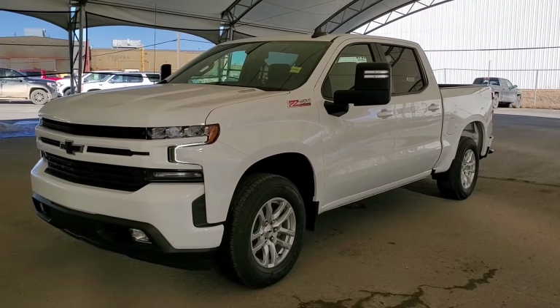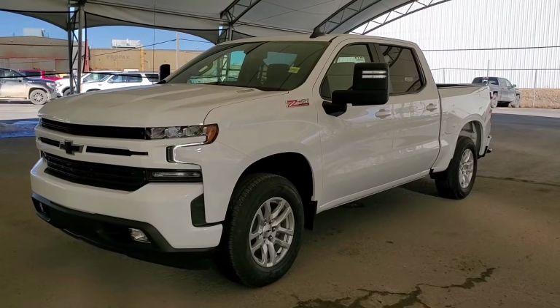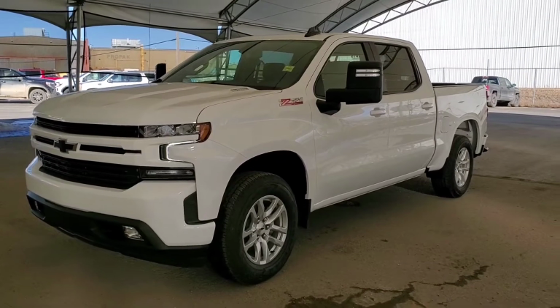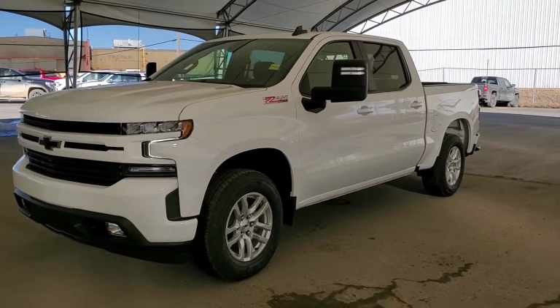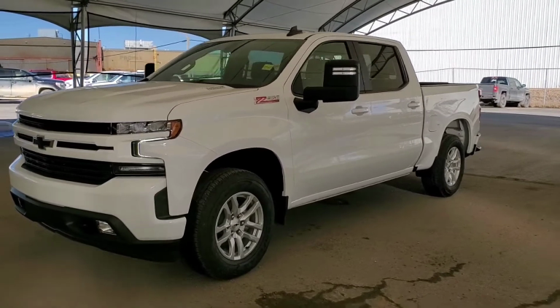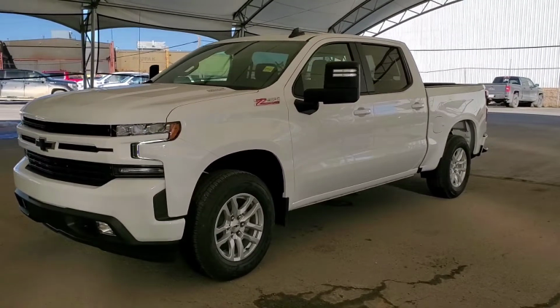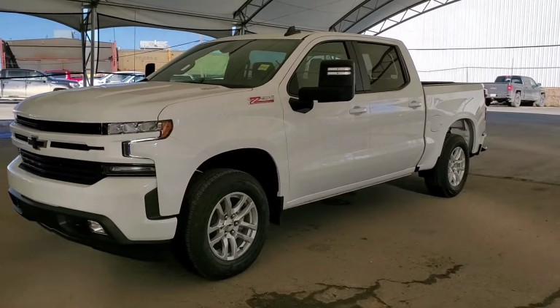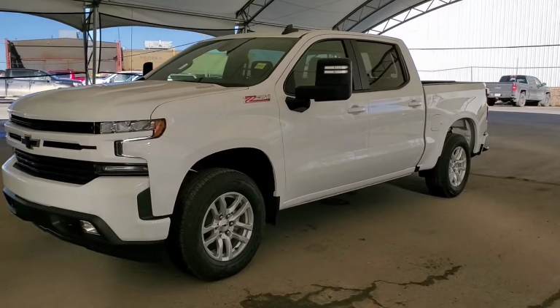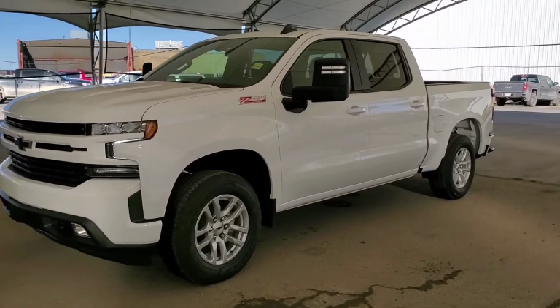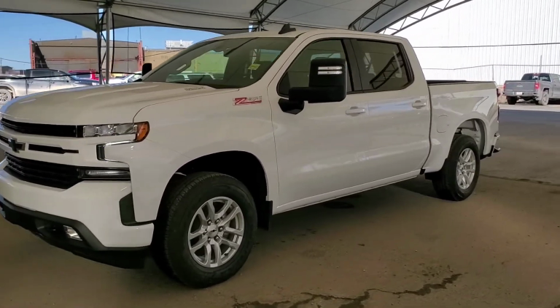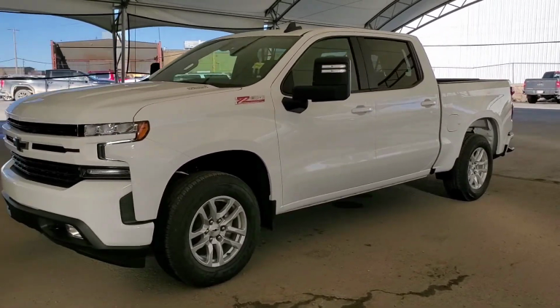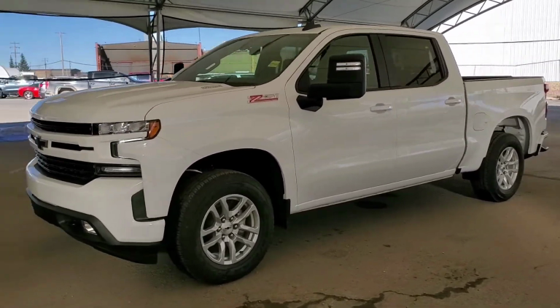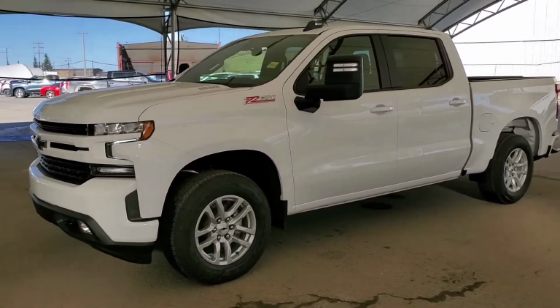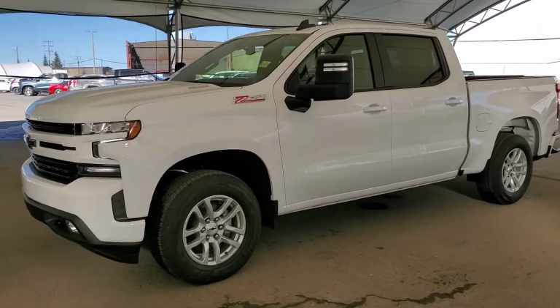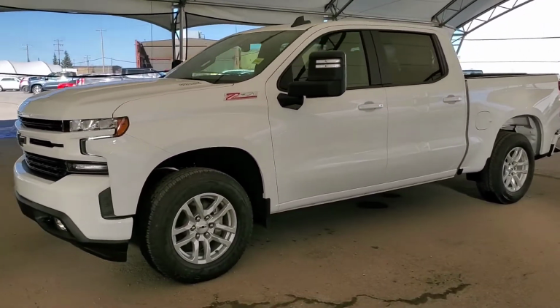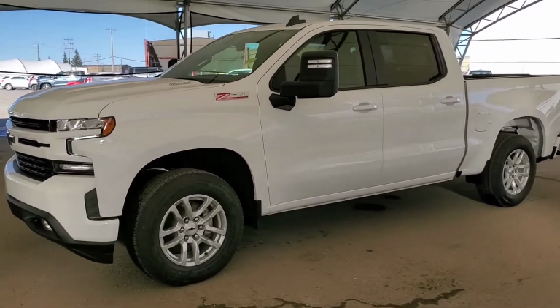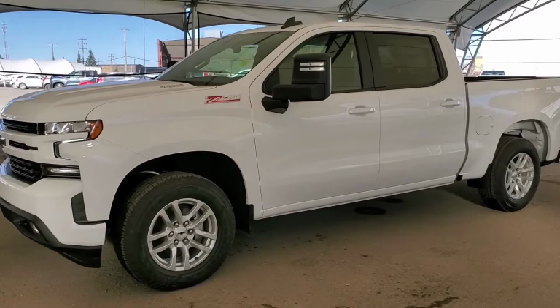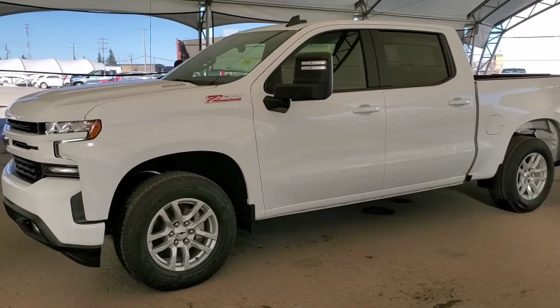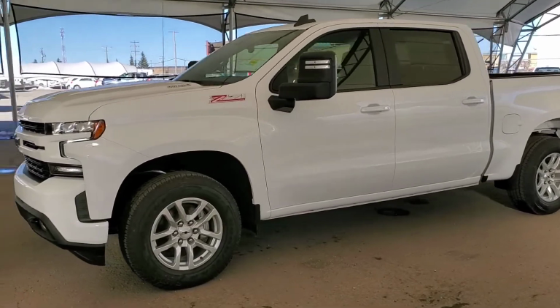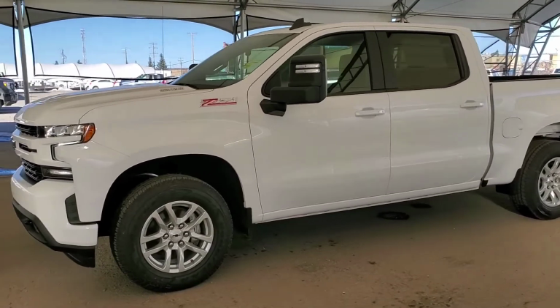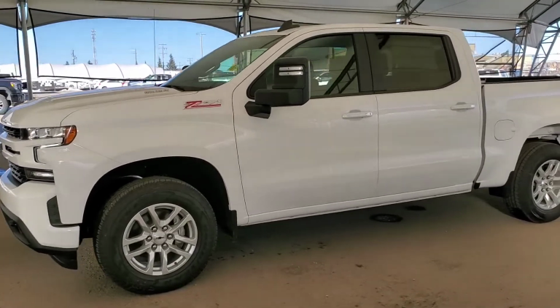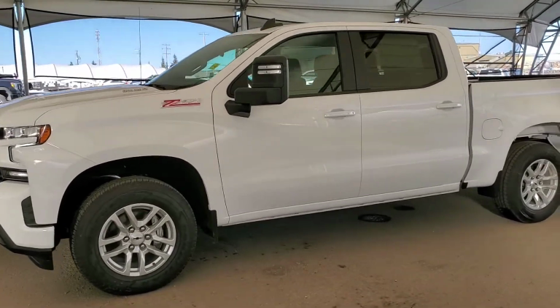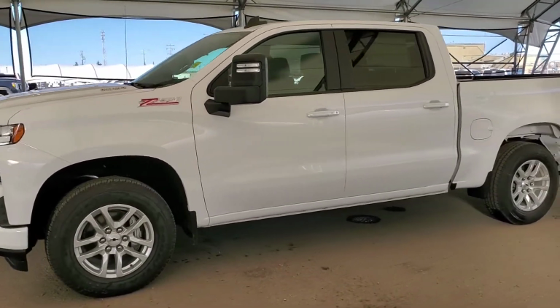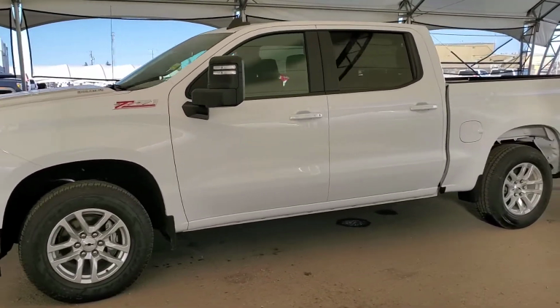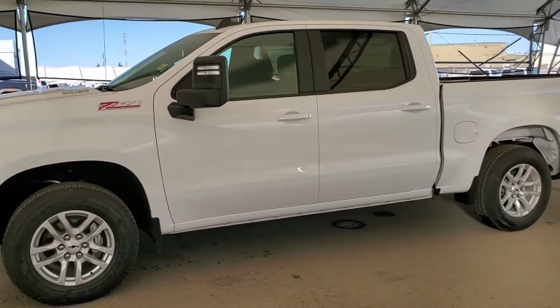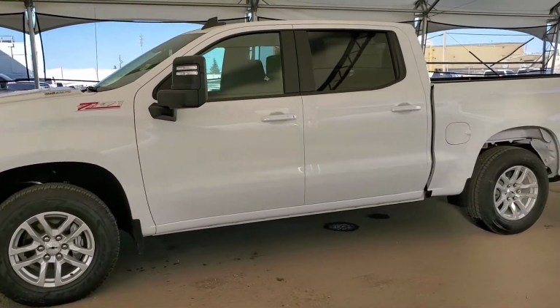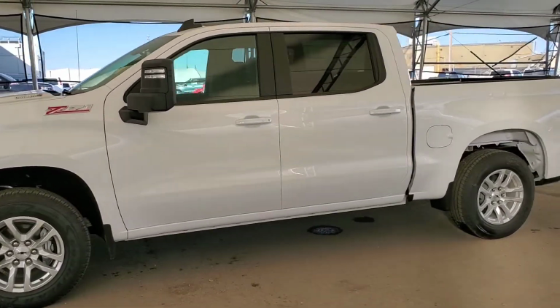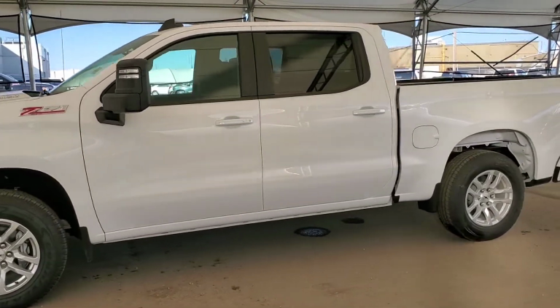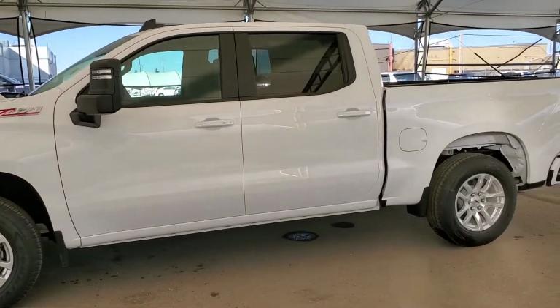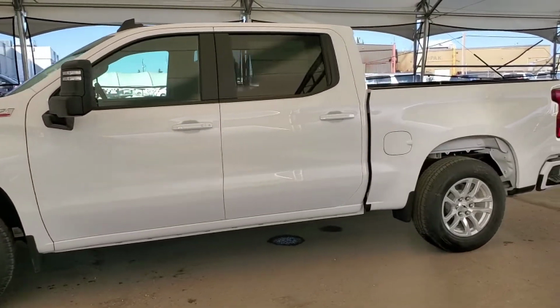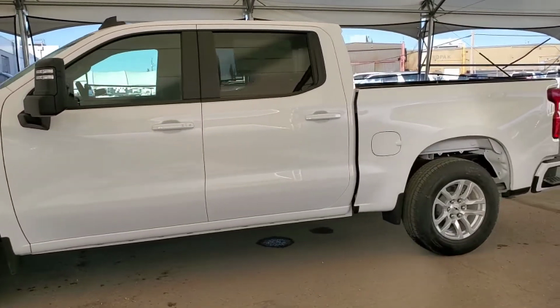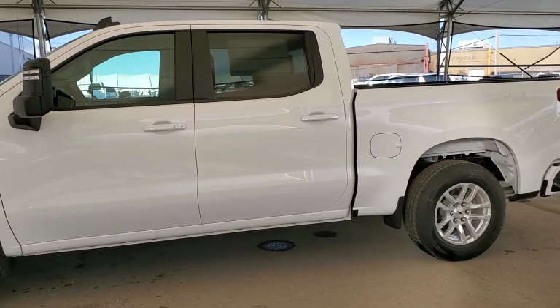Welcome to Davis Chevrolet! Check out this brand new 2021 Chevy Silverado 1500 RST in Summit White.